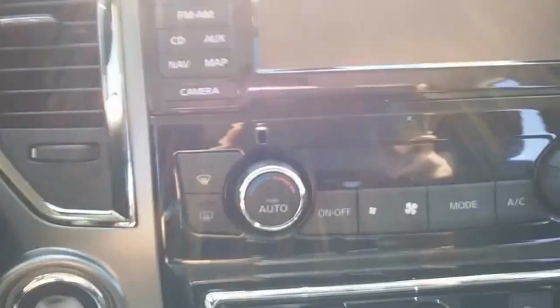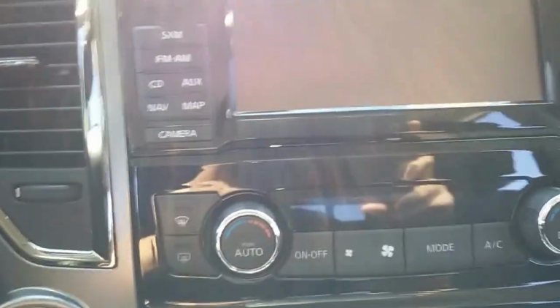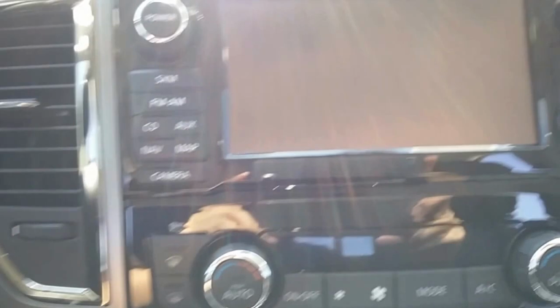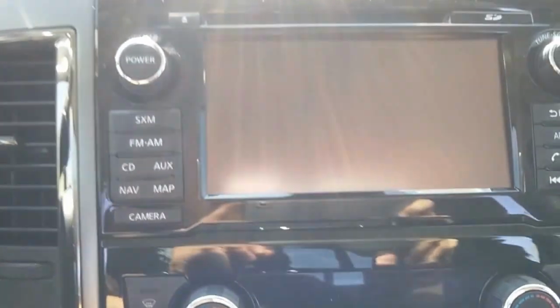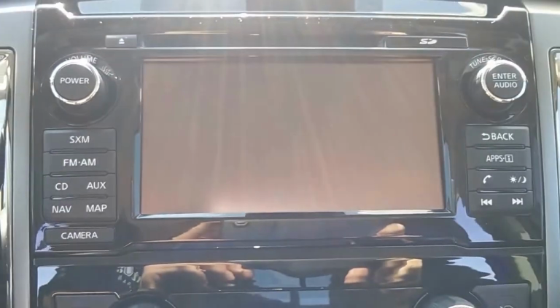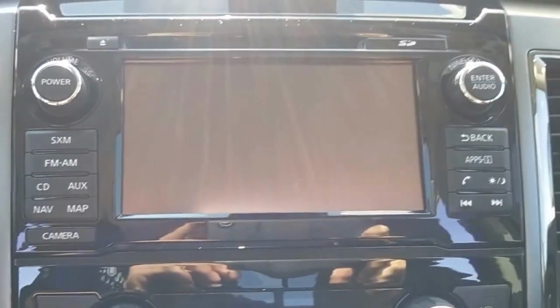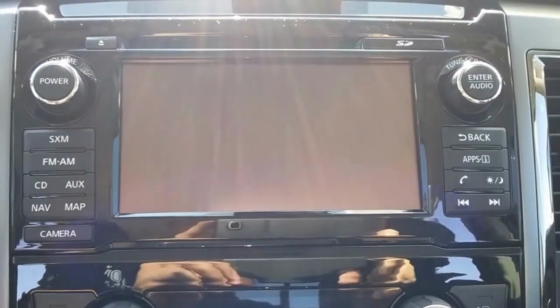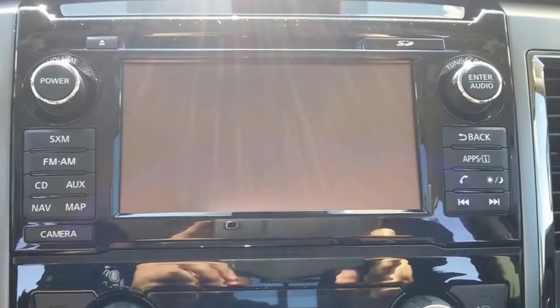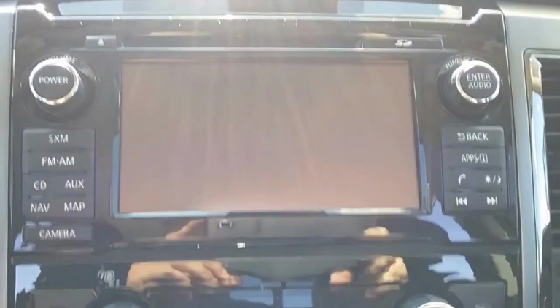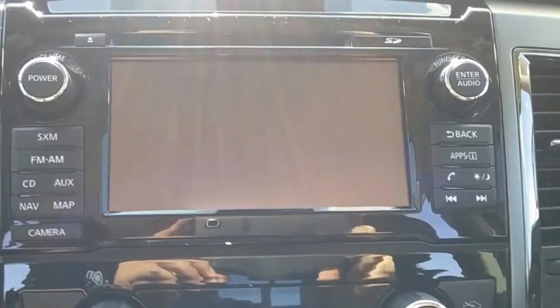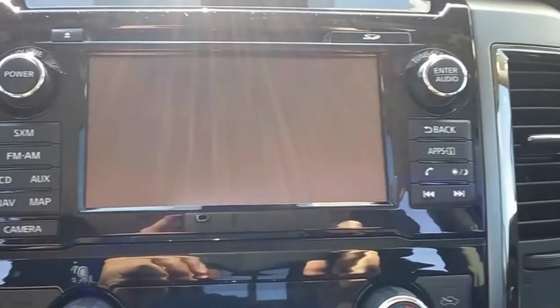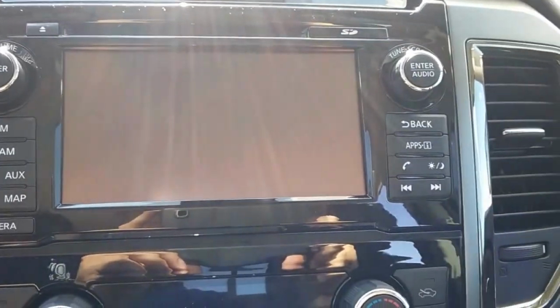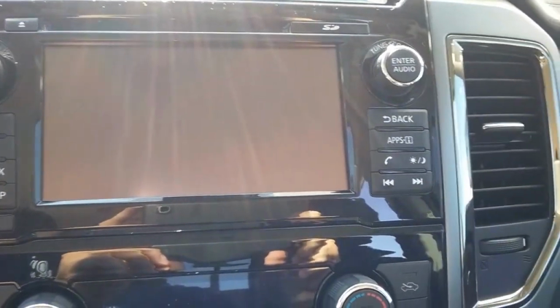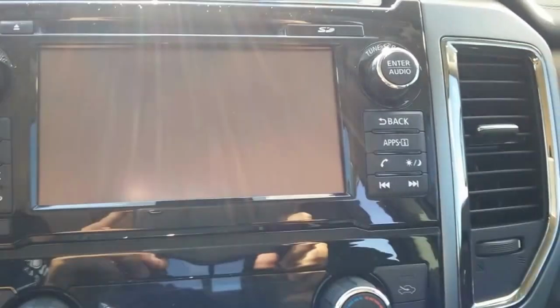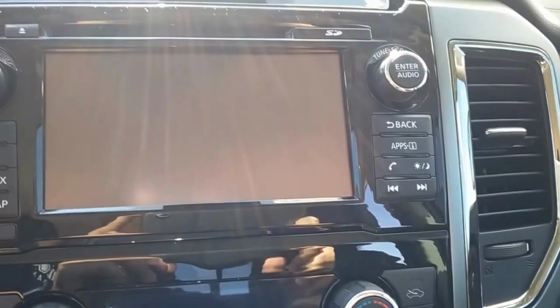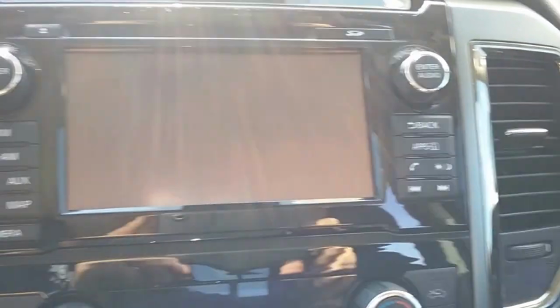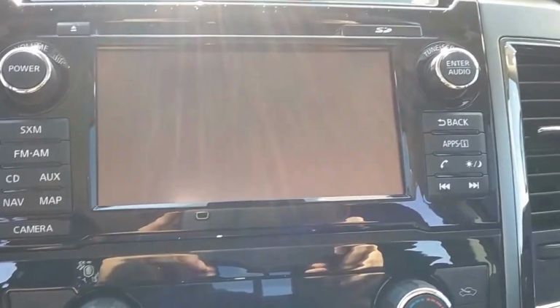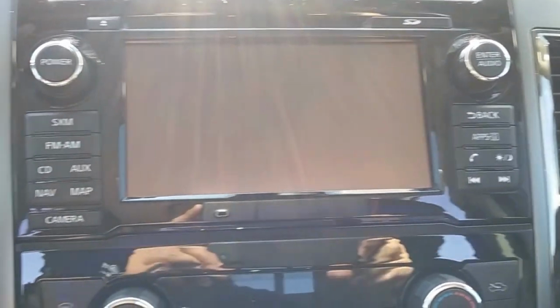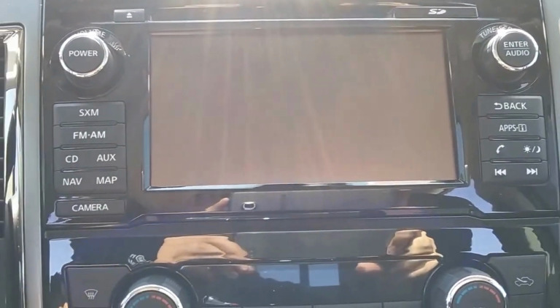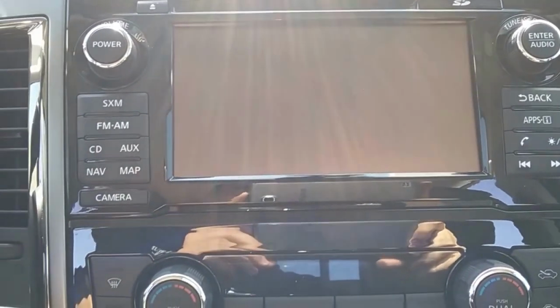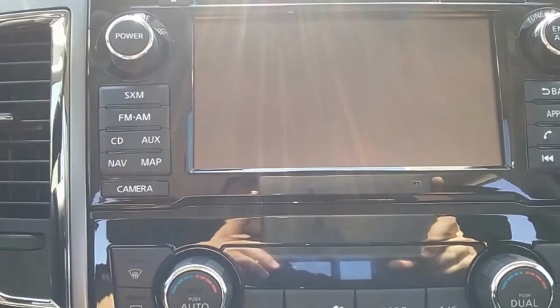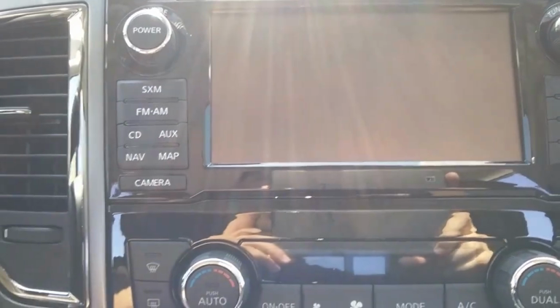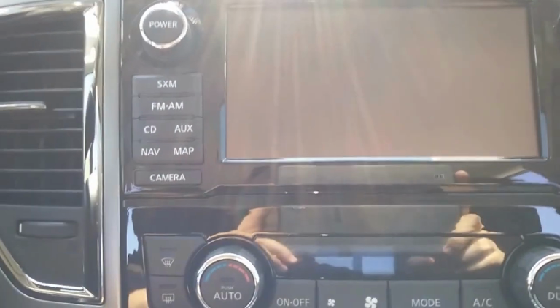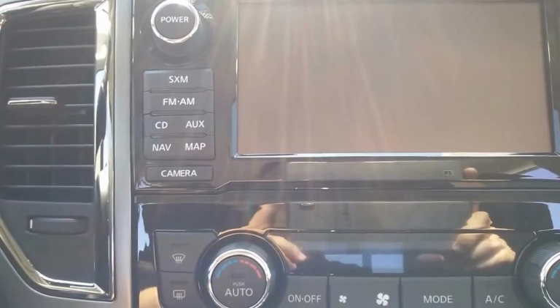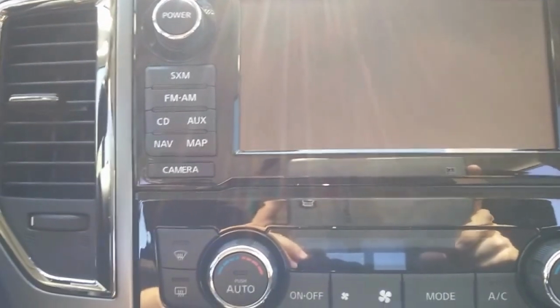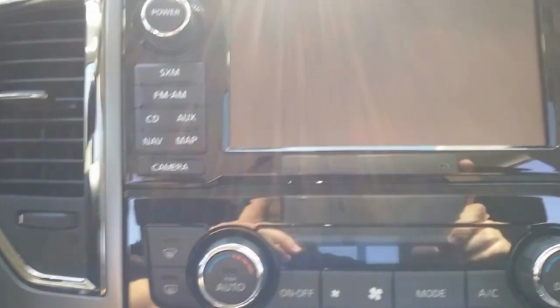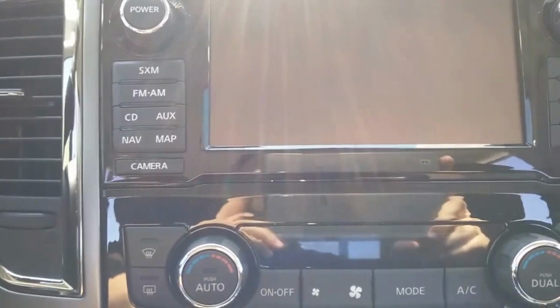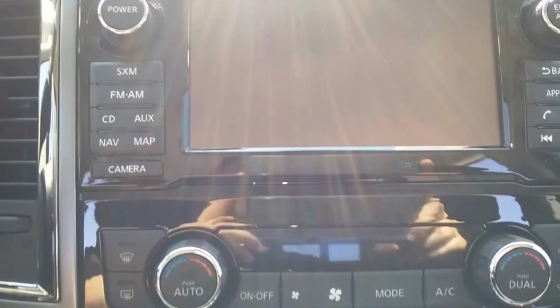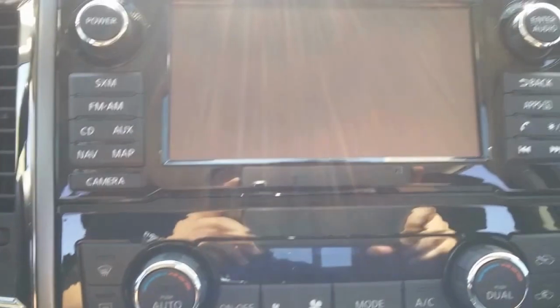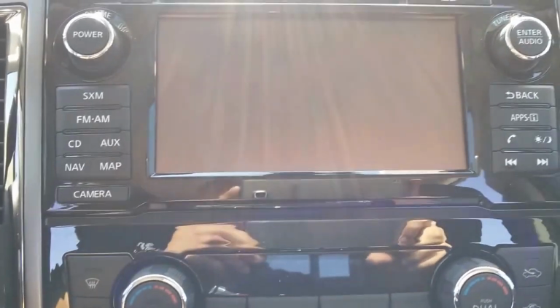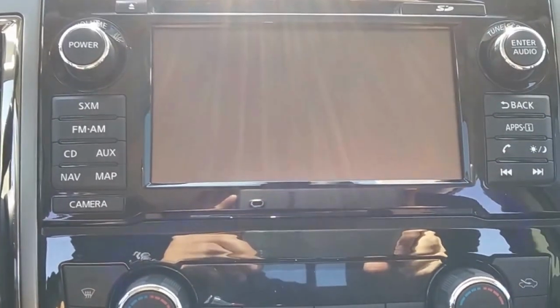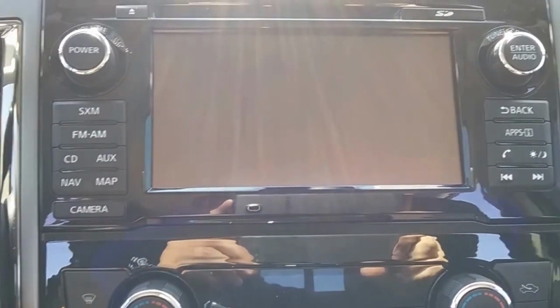On here you have nav and a map to show your way around town. You have Nissan Connect as well. The Nissan Connect Eye will have great gadgets to help you find your truck and keep your truck in your hands.